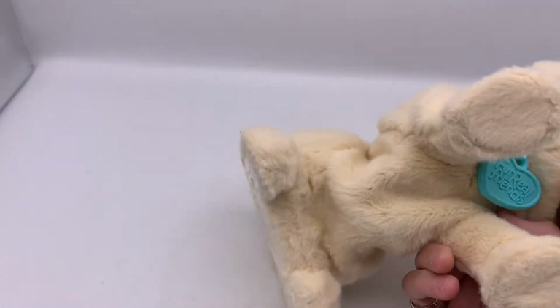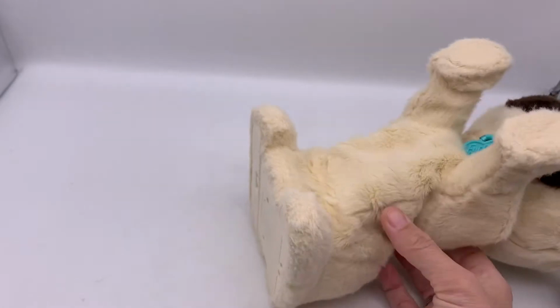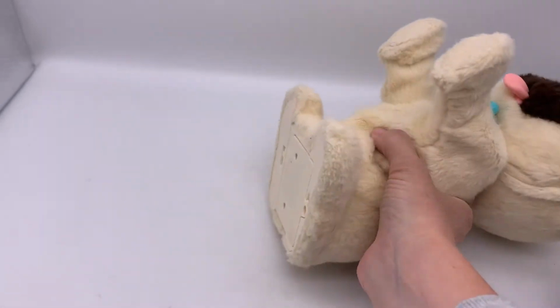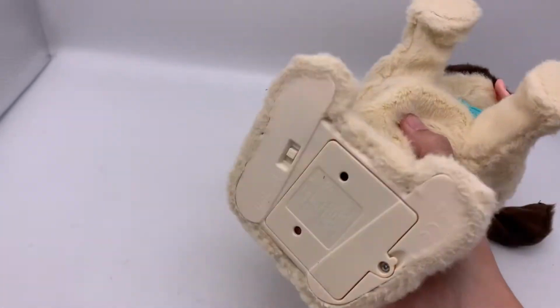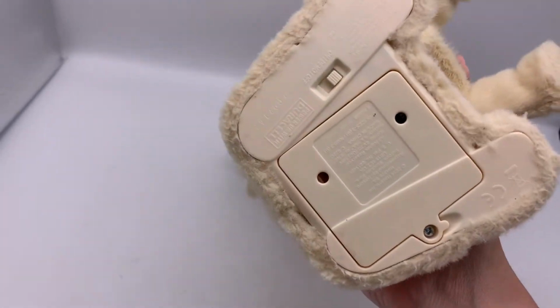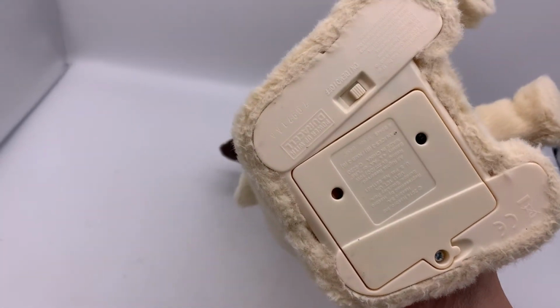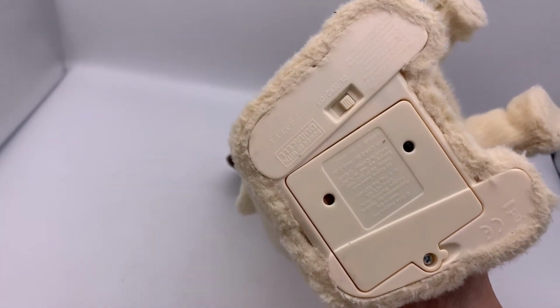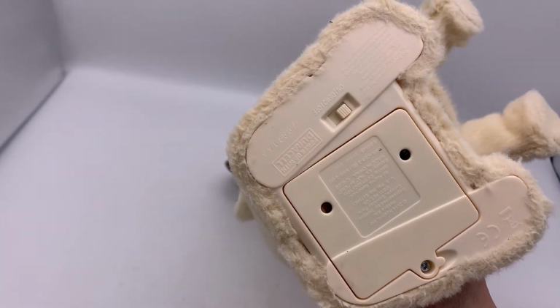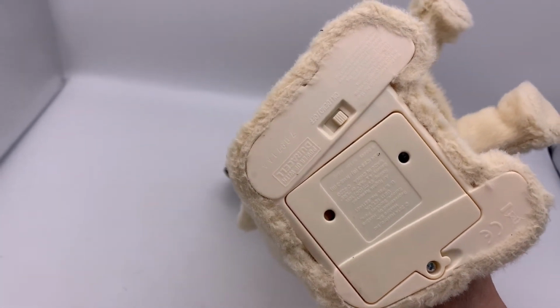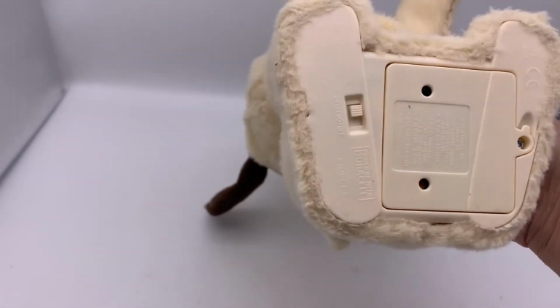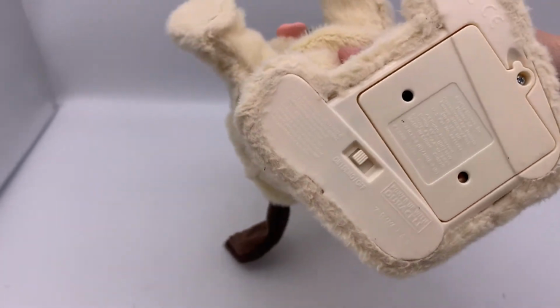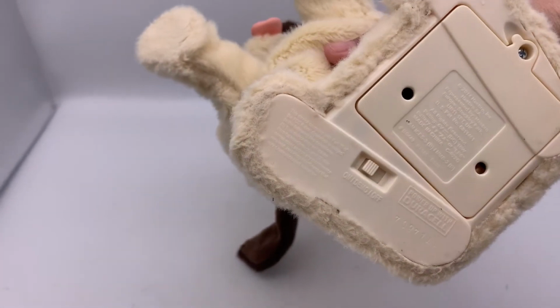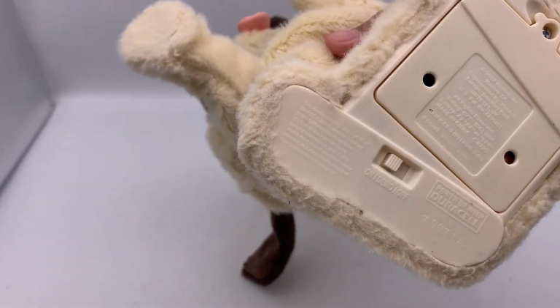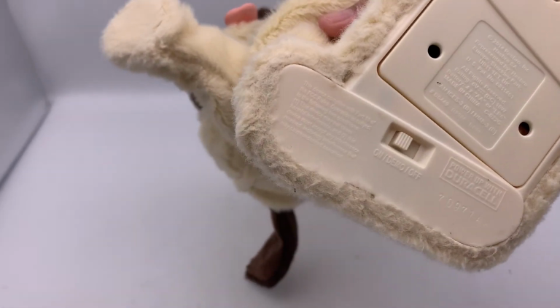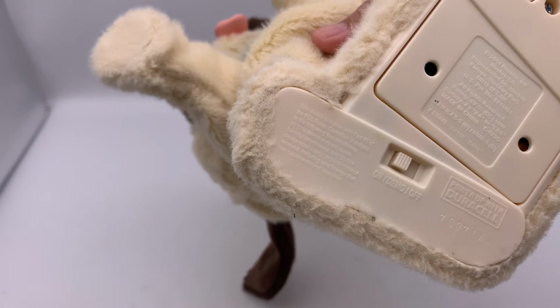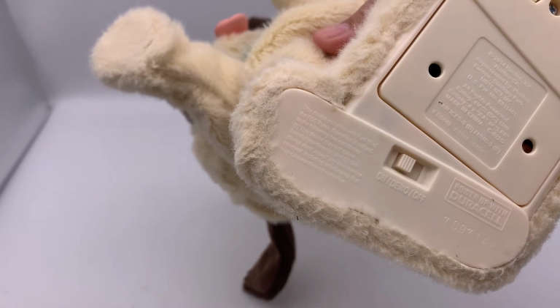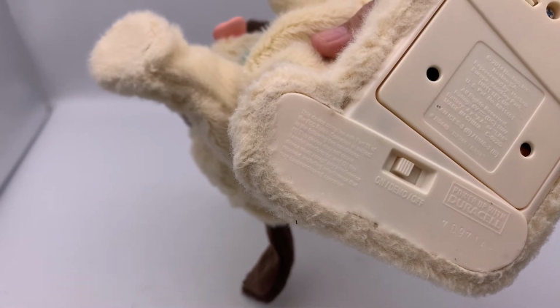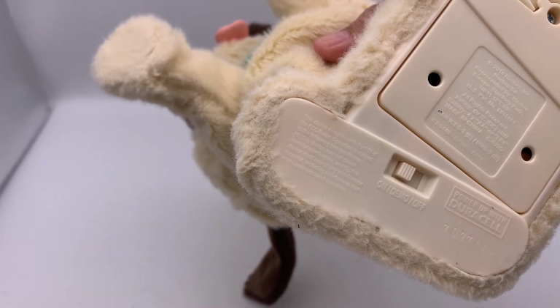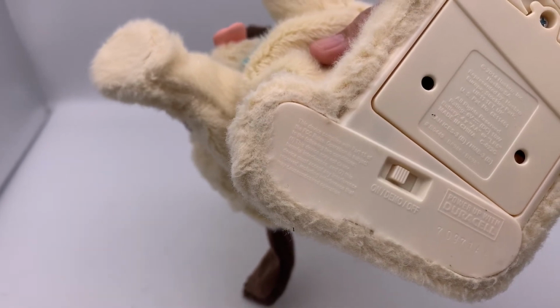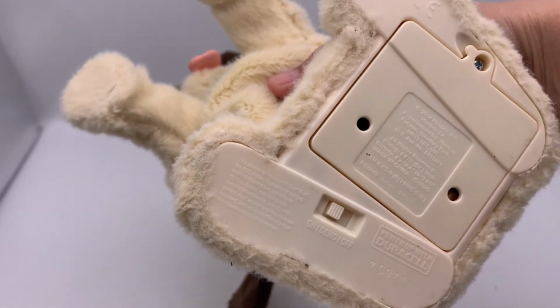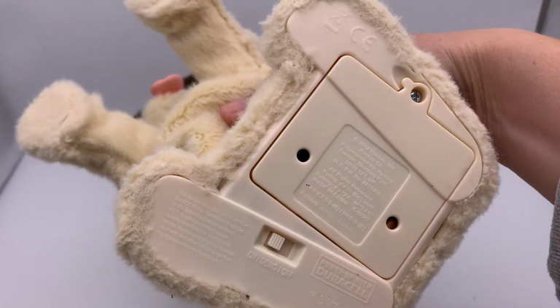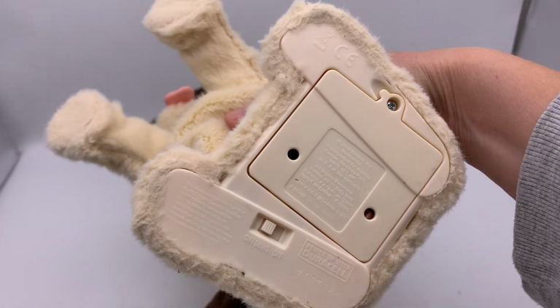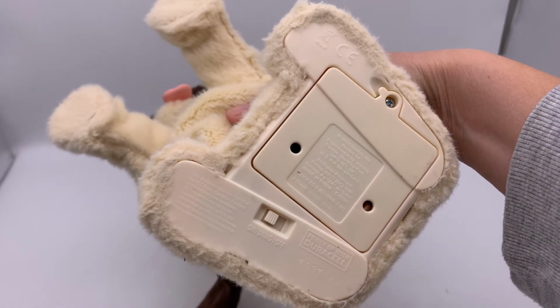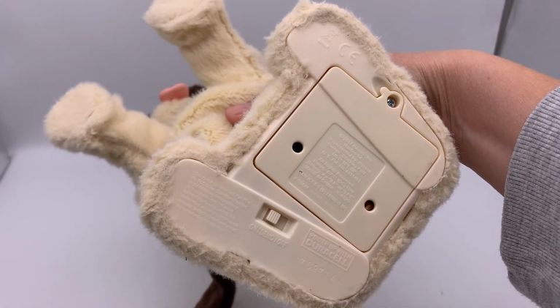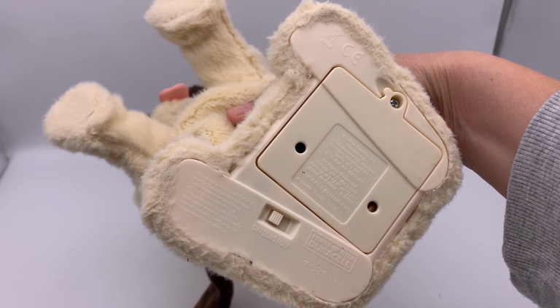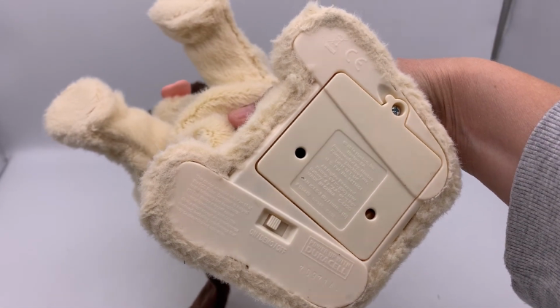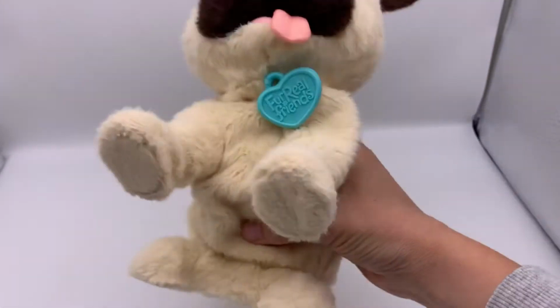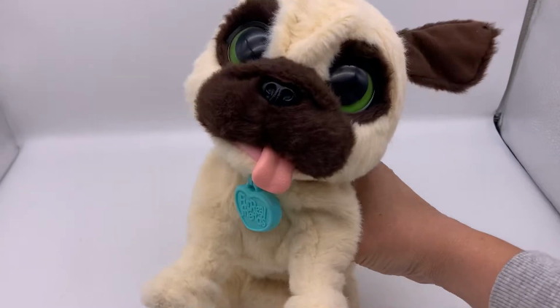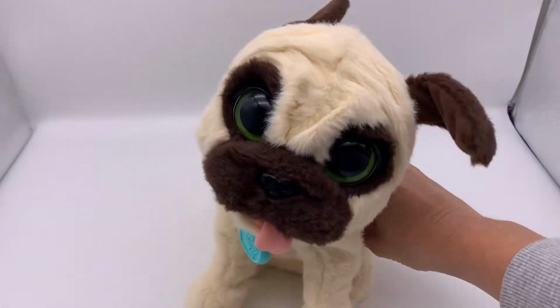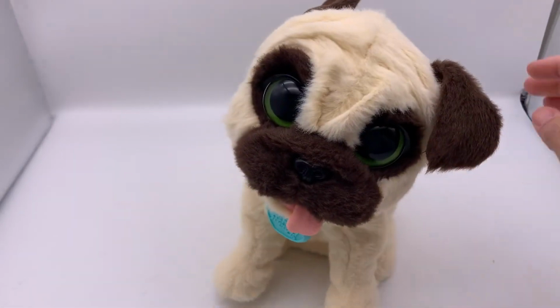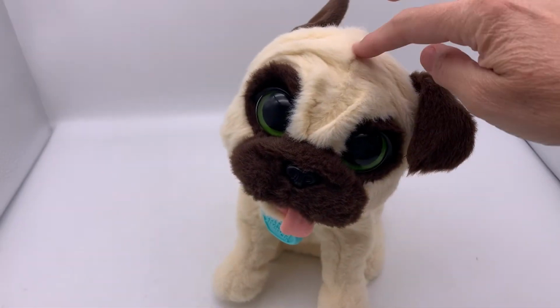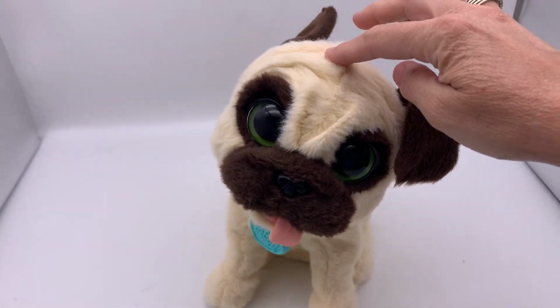Whoa! Oopsie! I think it just tooted — not sure though. You turn it on and off on the bottom; this is where the batteries go in. And yeah, that's what it does.